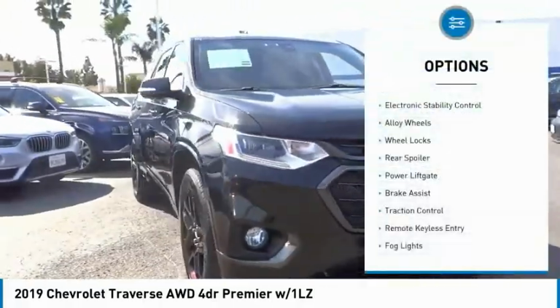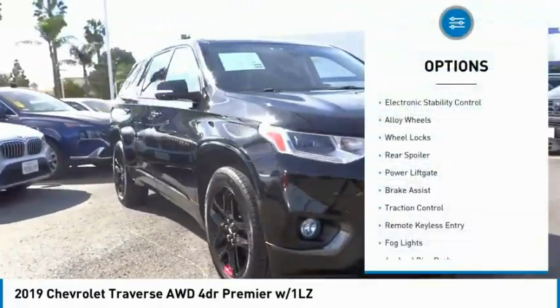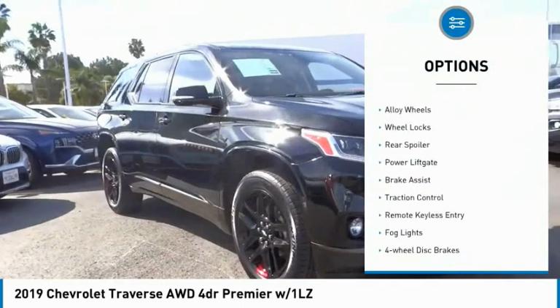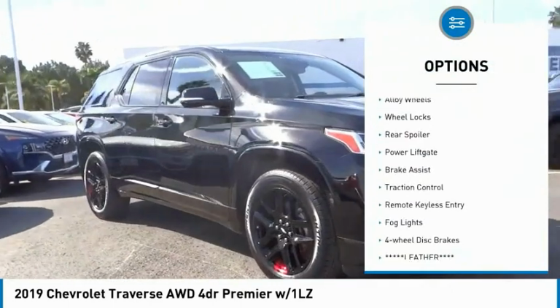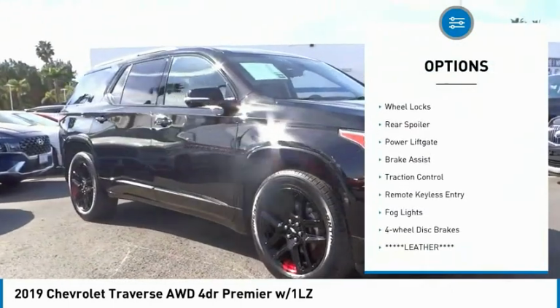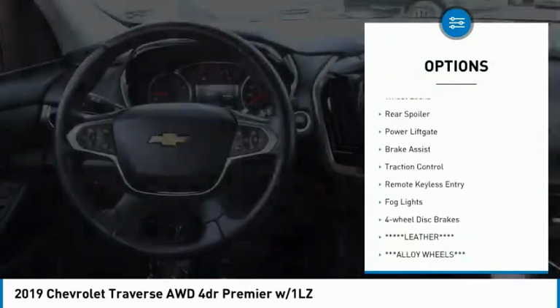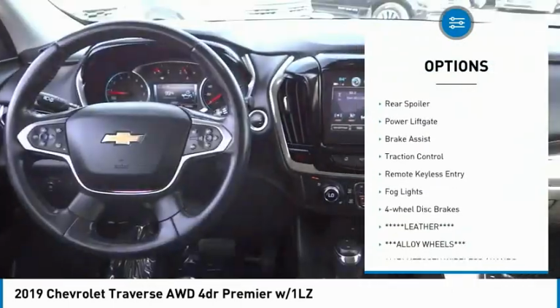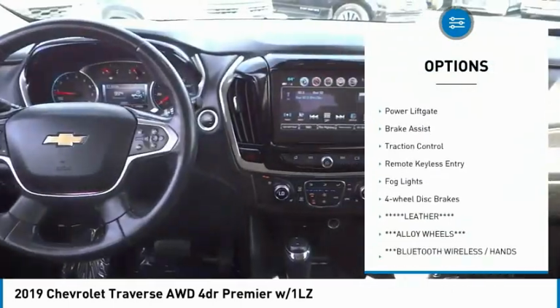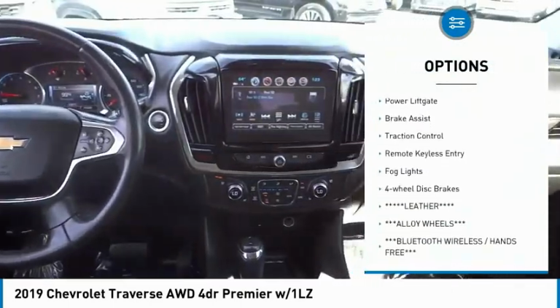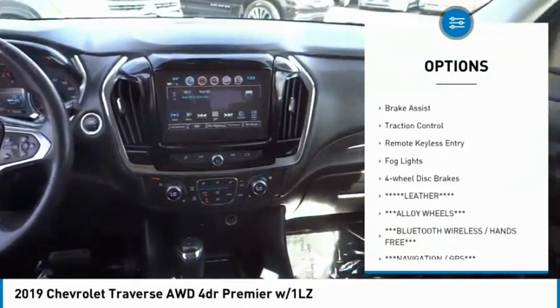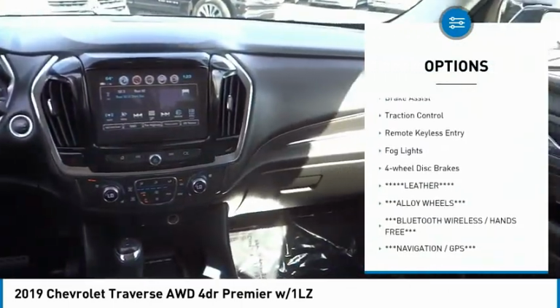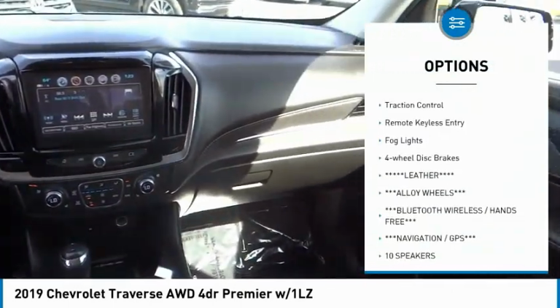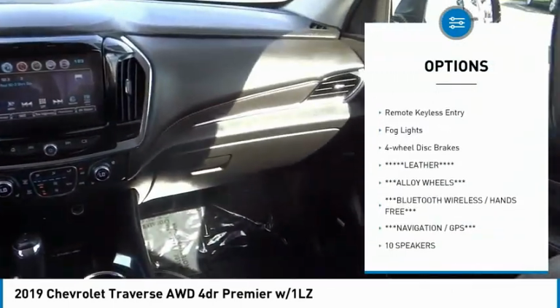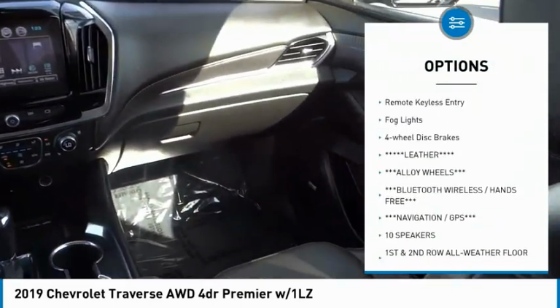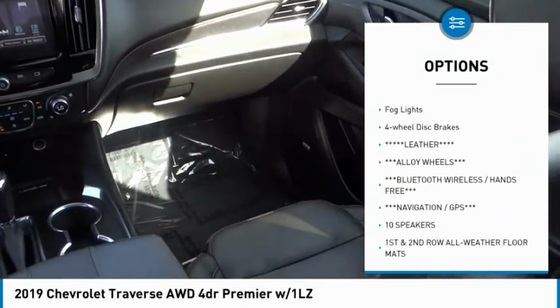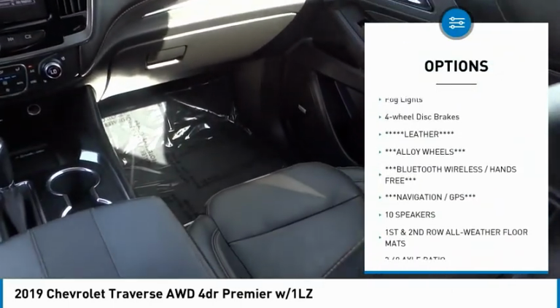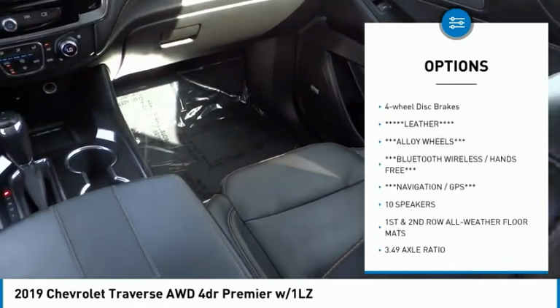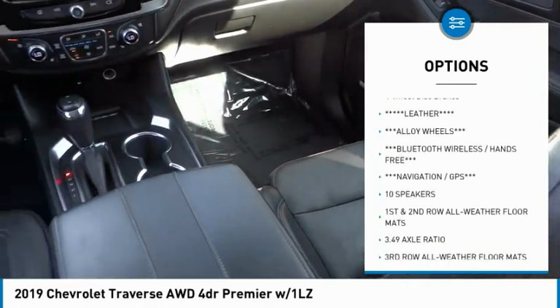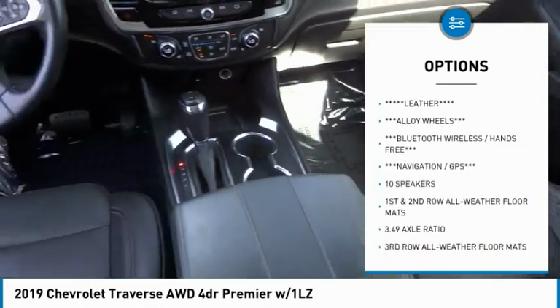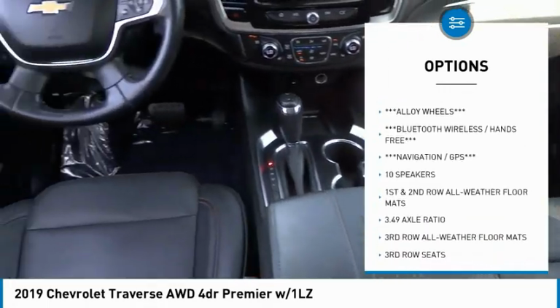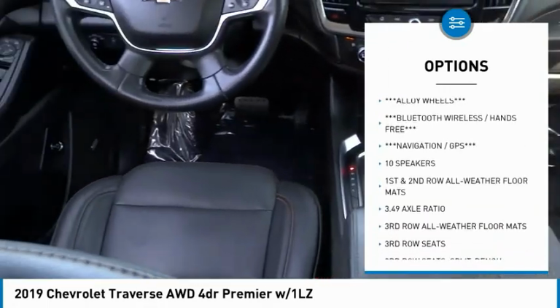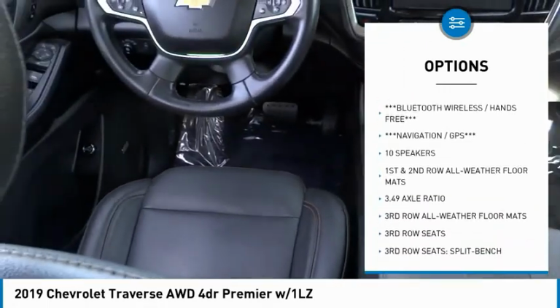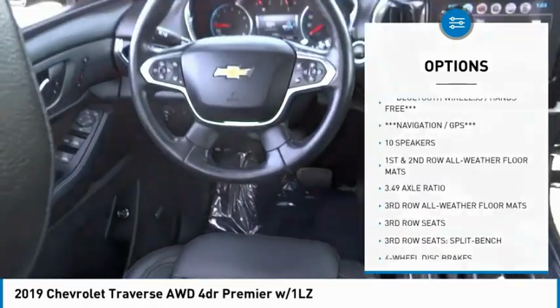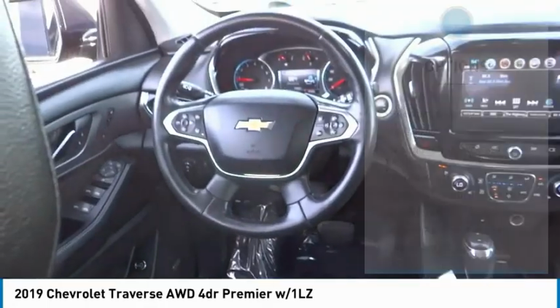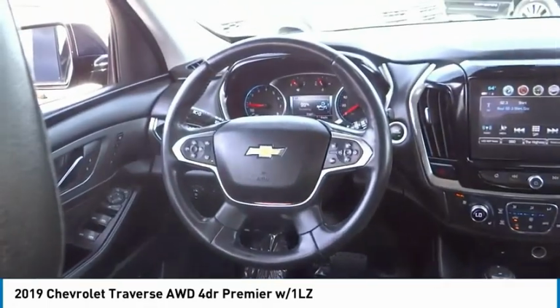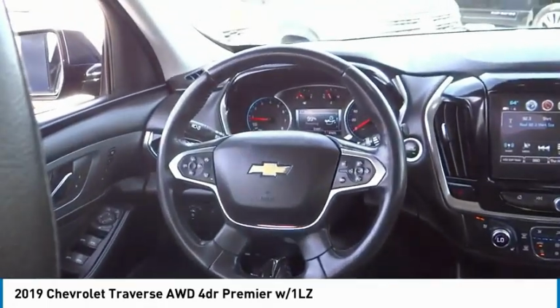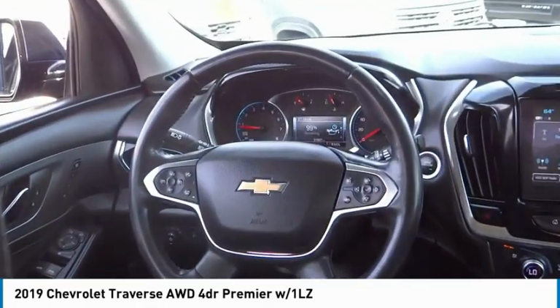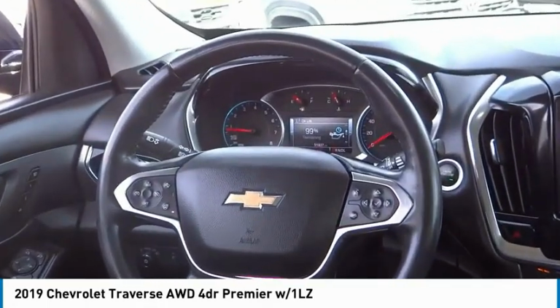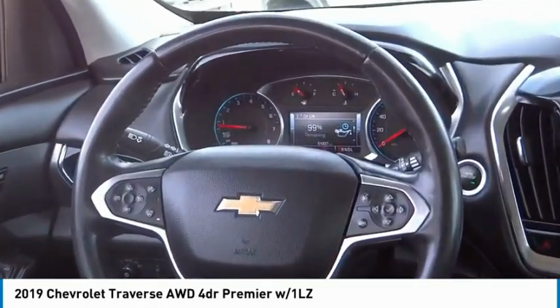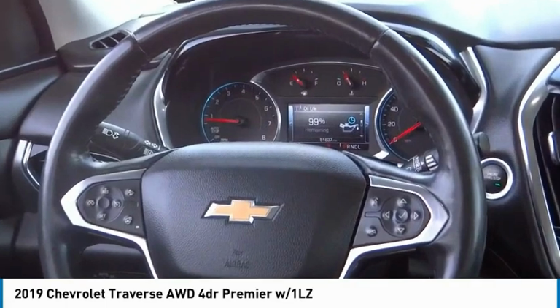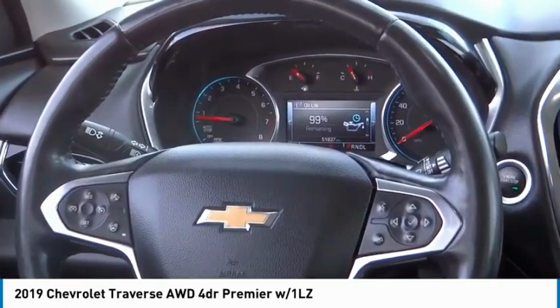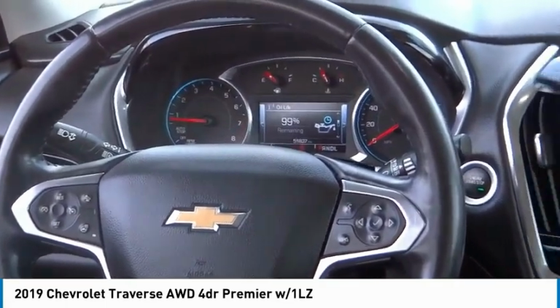Electronic stability control, alloy wheels, wheel locks, rear spoiler, power lift gate, brake assist, traction control, remote keyless entry, fog lights, four-wheel disc brakes.